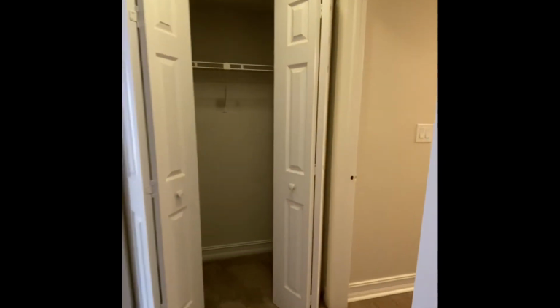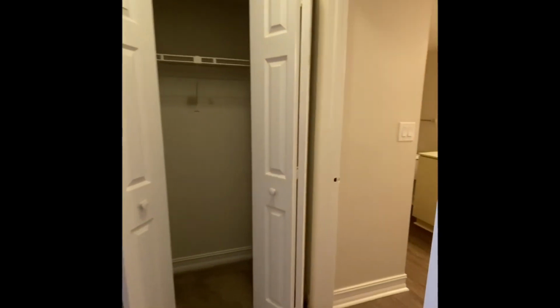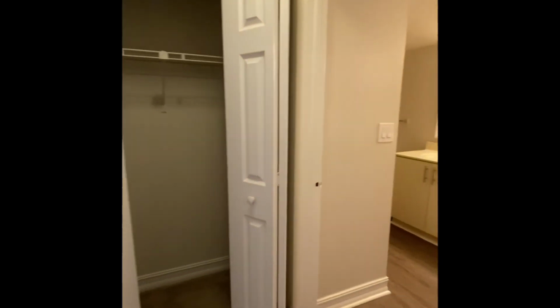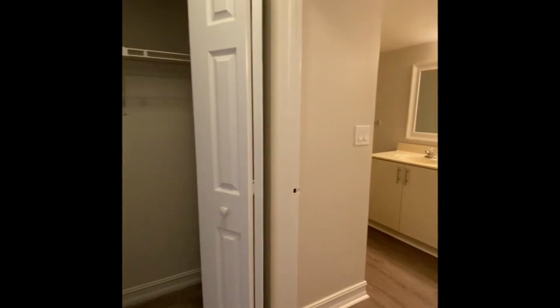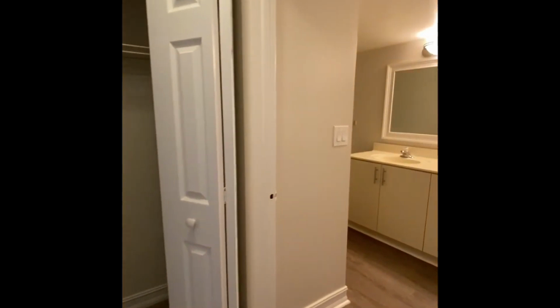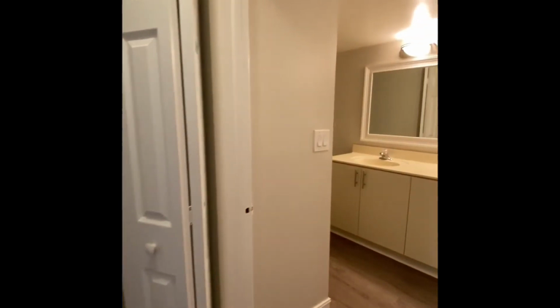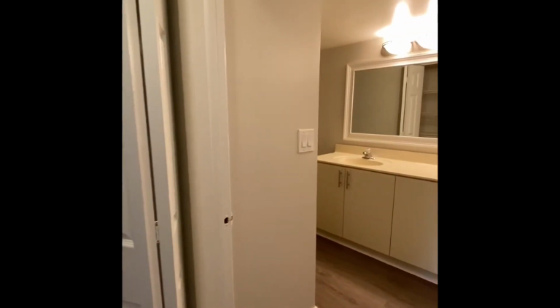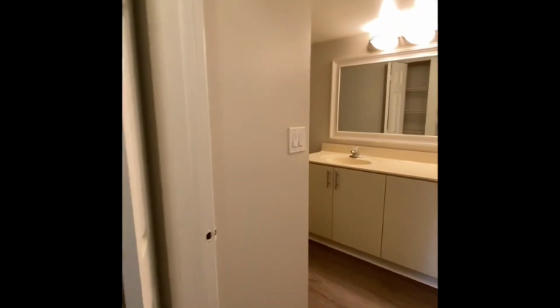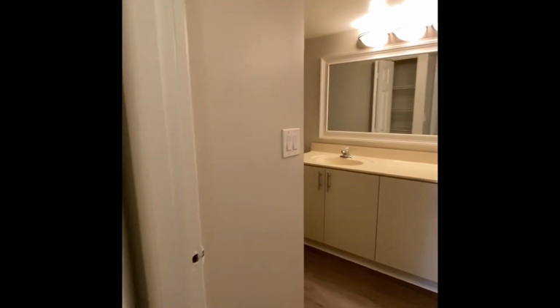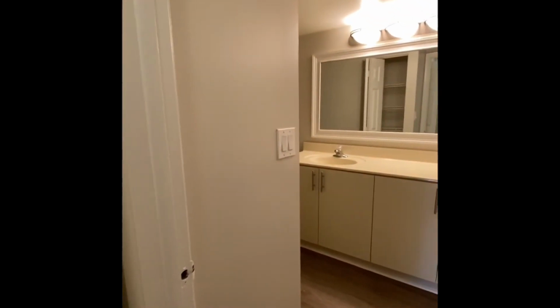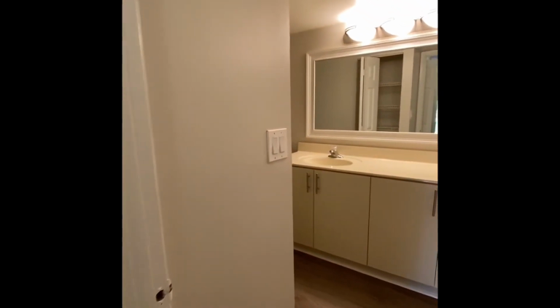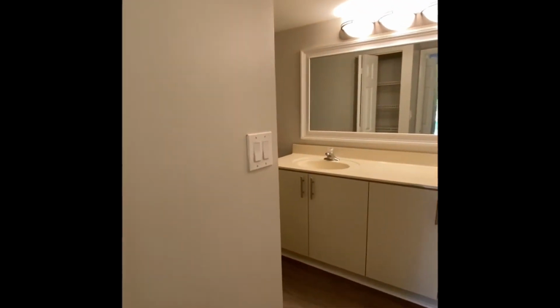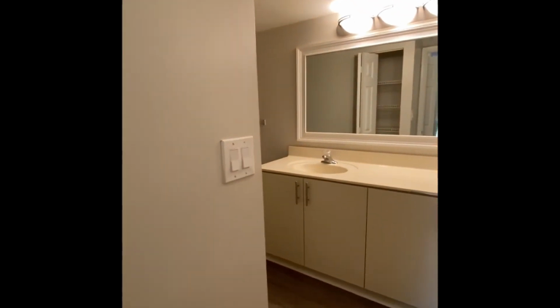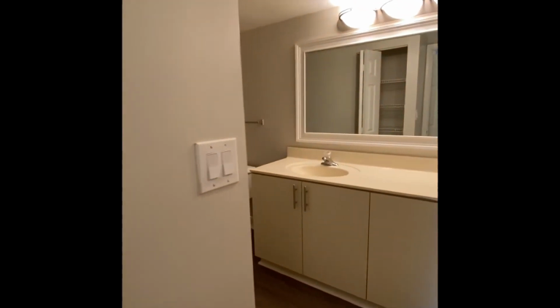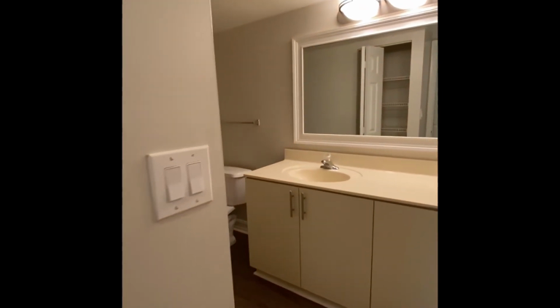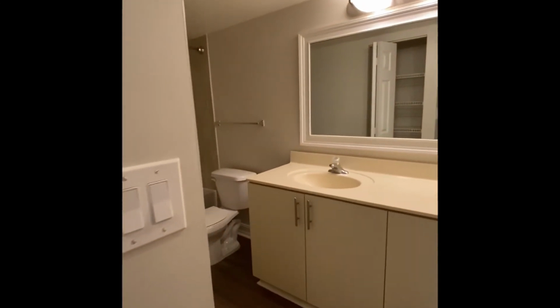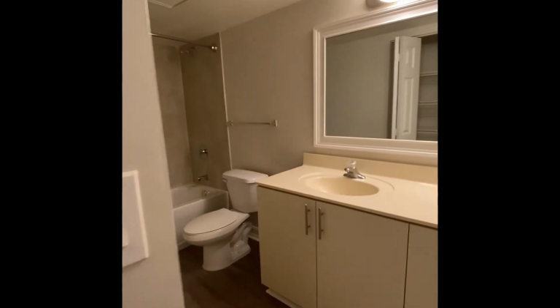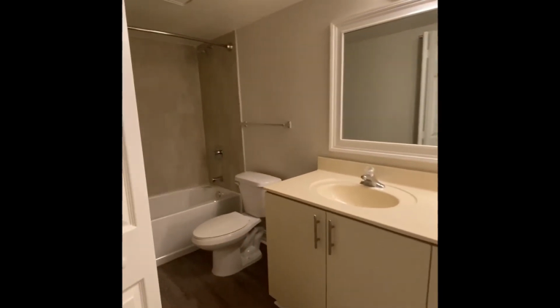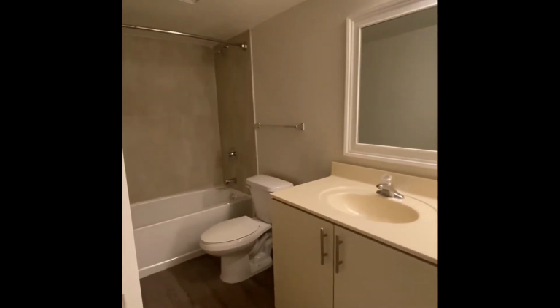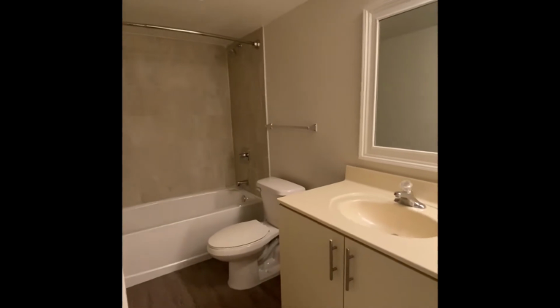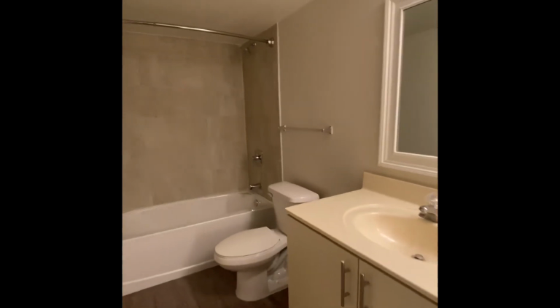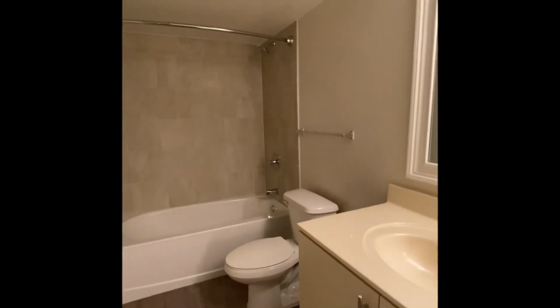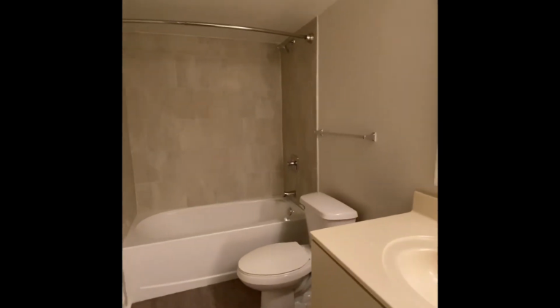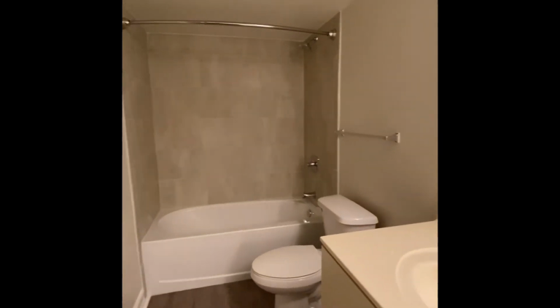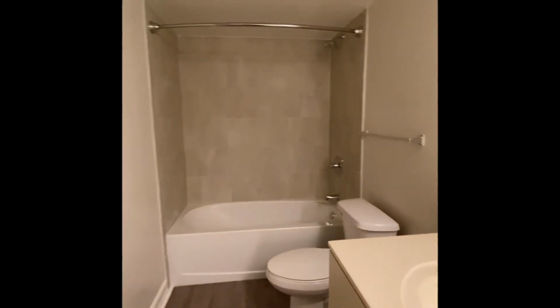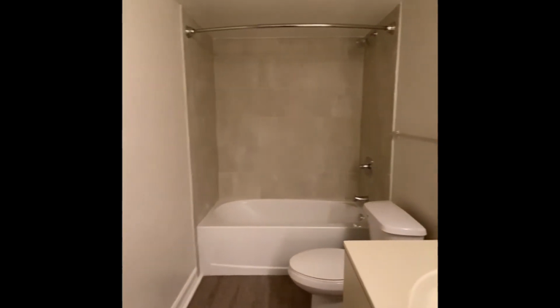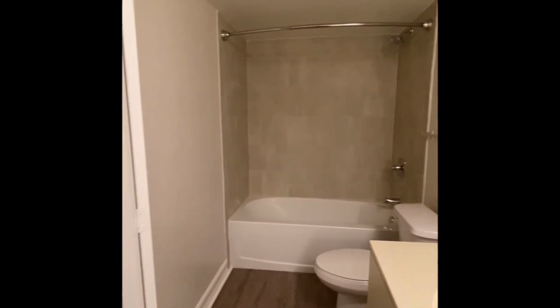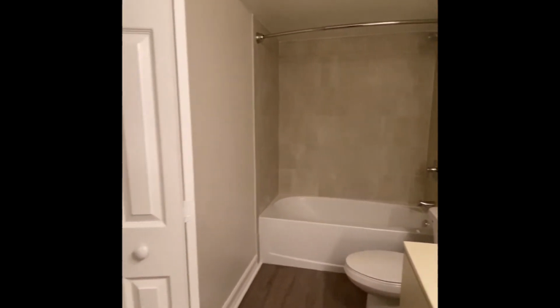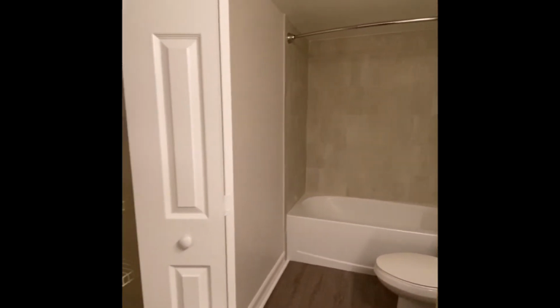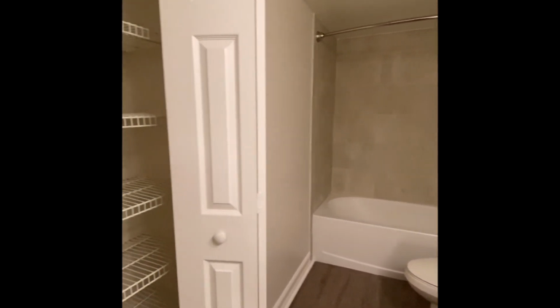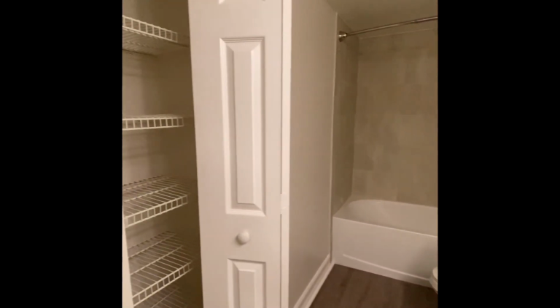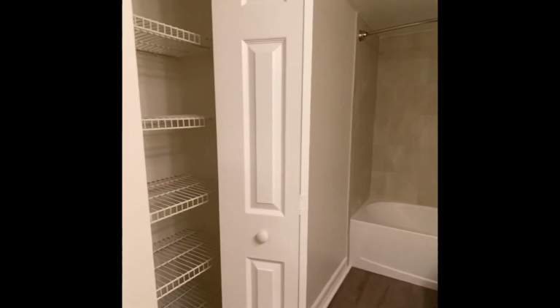To the right is the entrance to the bathroom. You do have a linen closet in your bathroom.